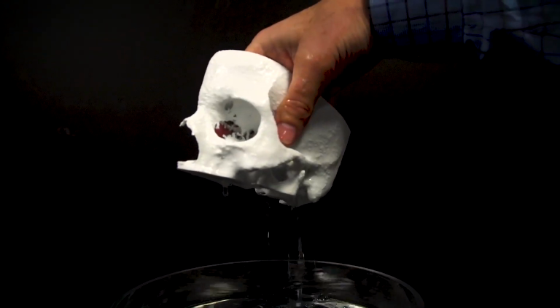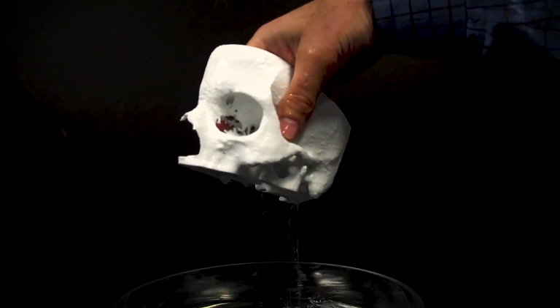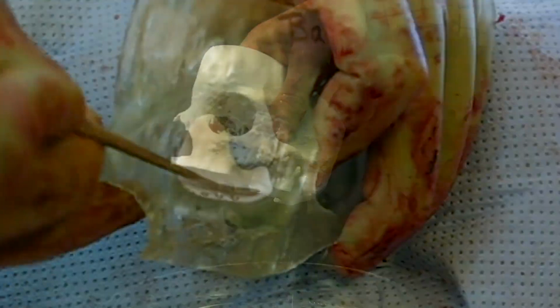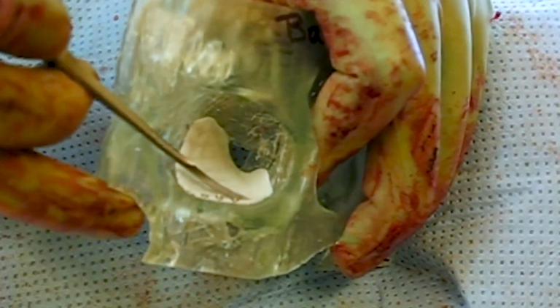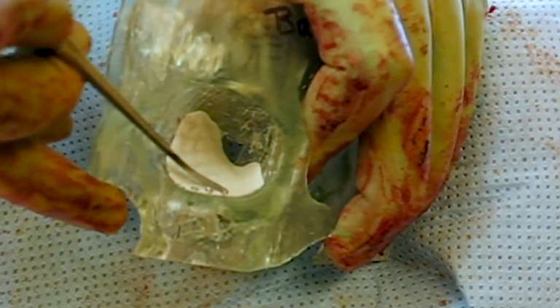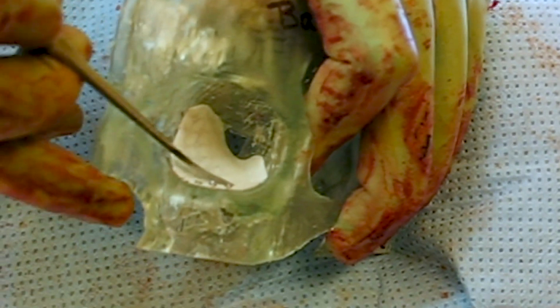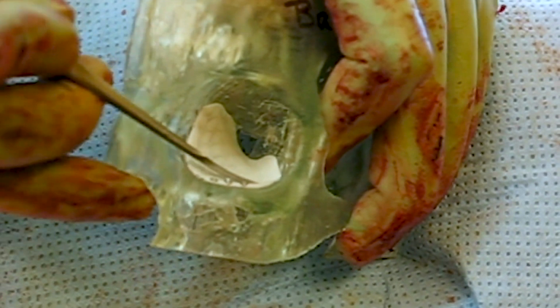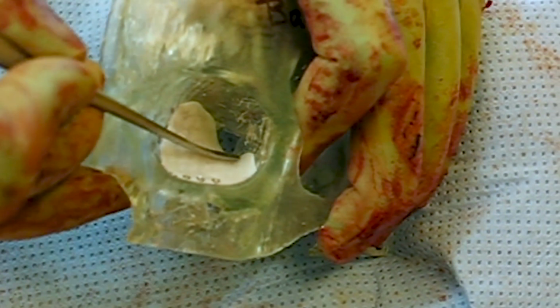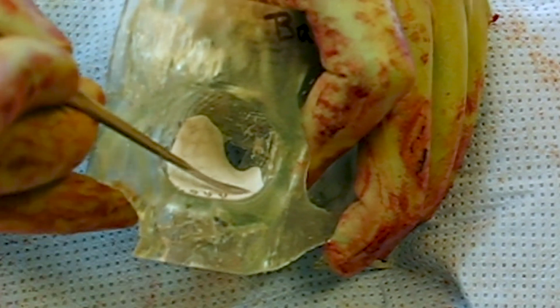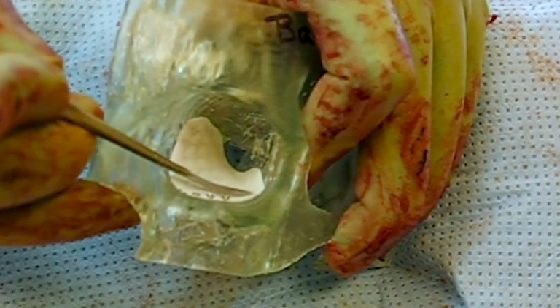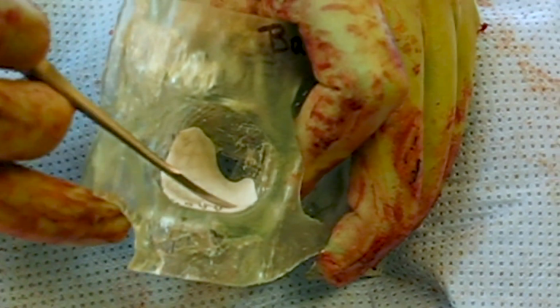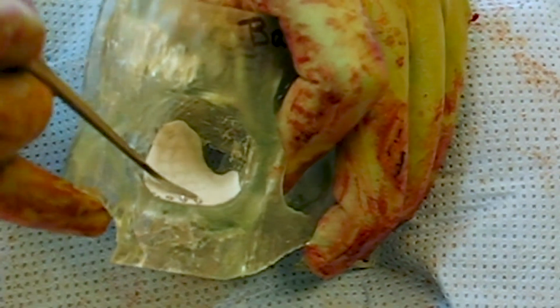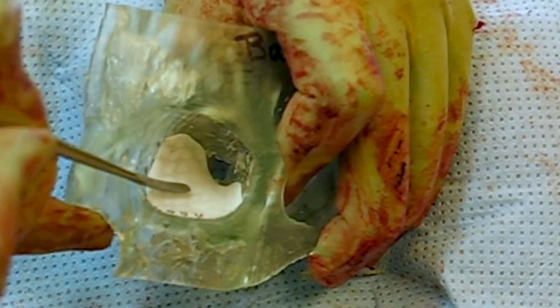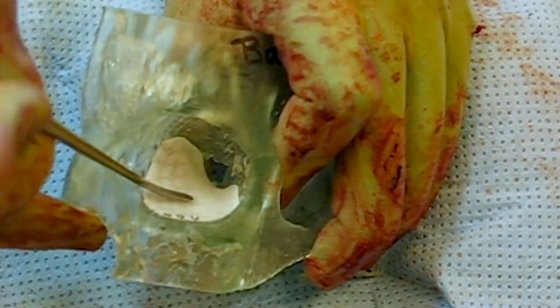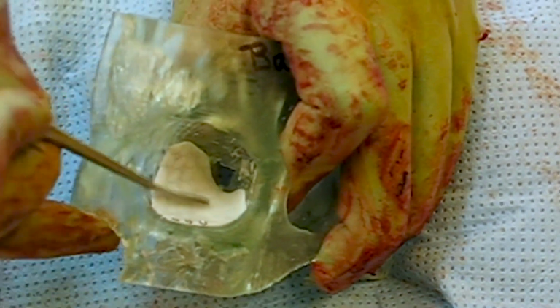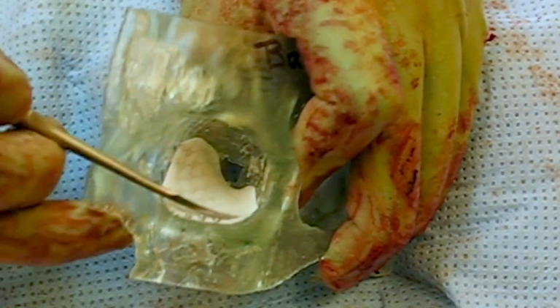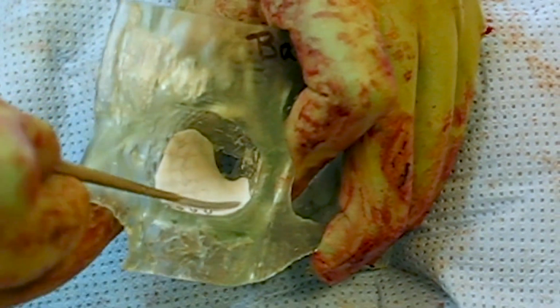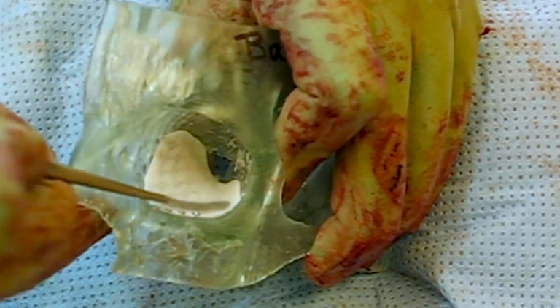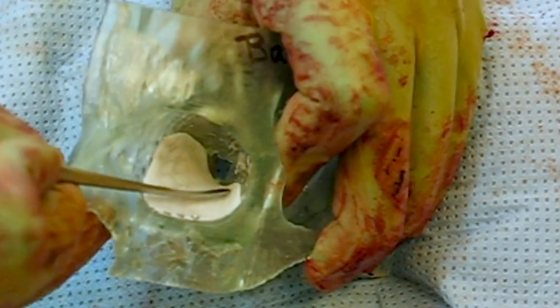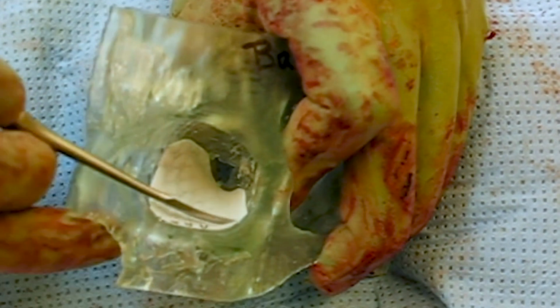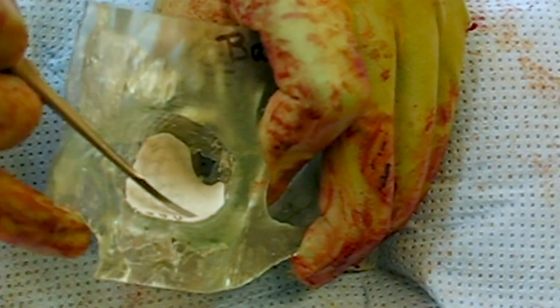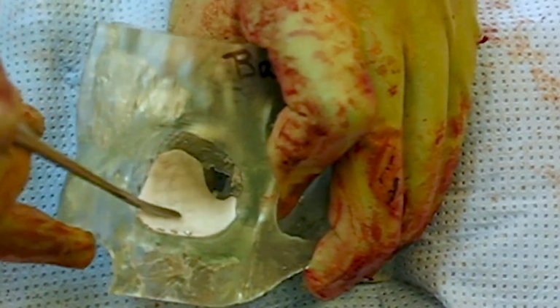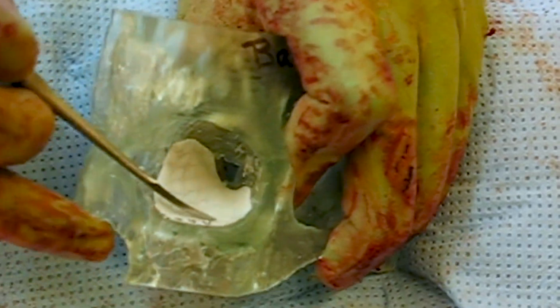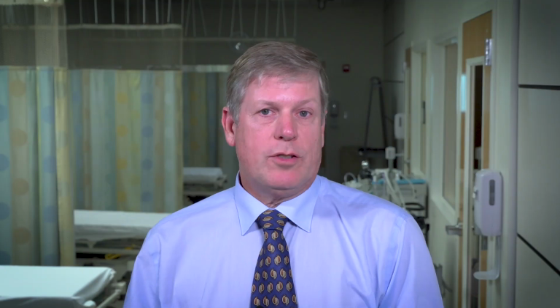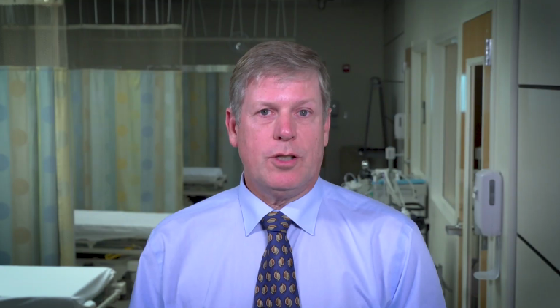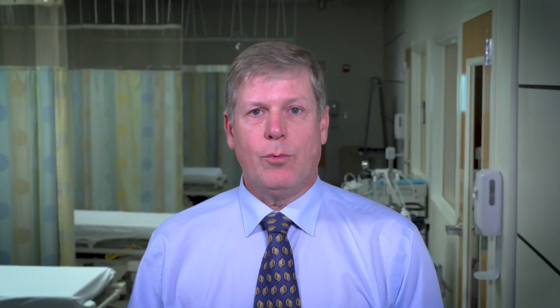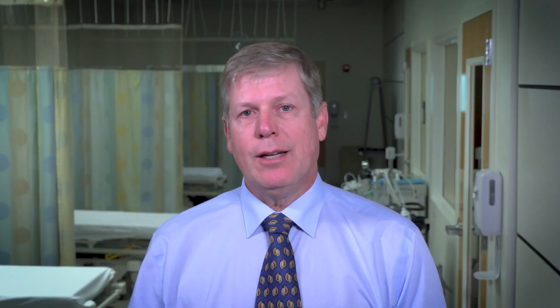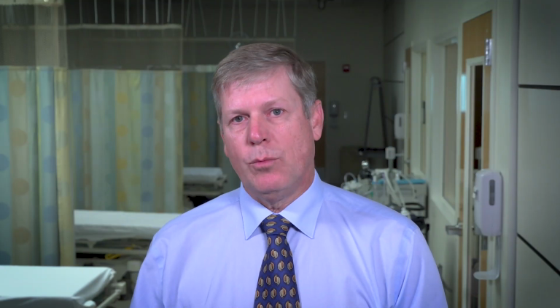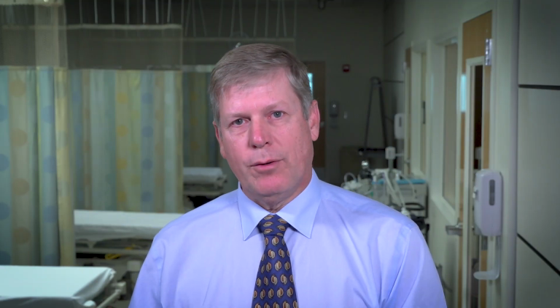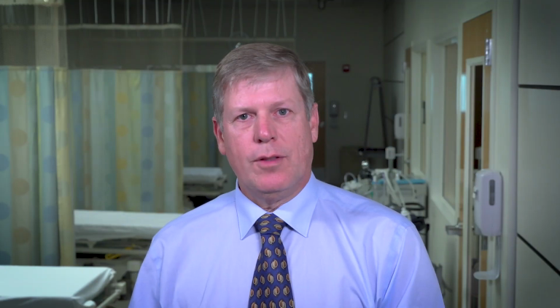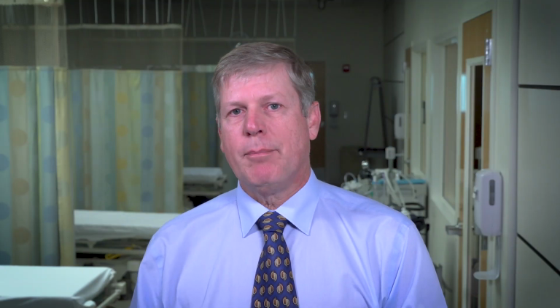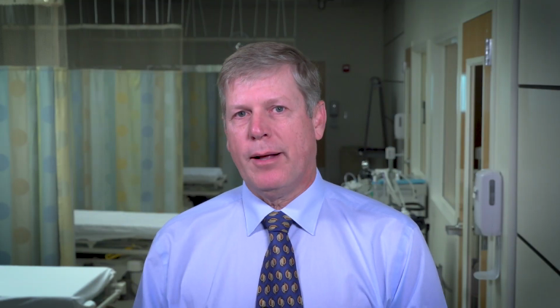And we can use these sterilized models to bend implants in a very precise nature that will reconstruct the patient's pre-injury anatomy with such precision that we can't do it without this type of a model.